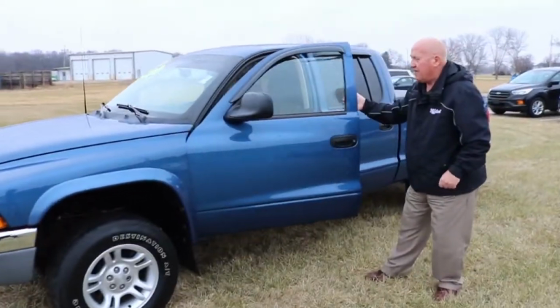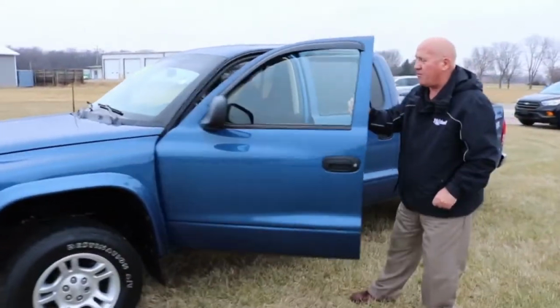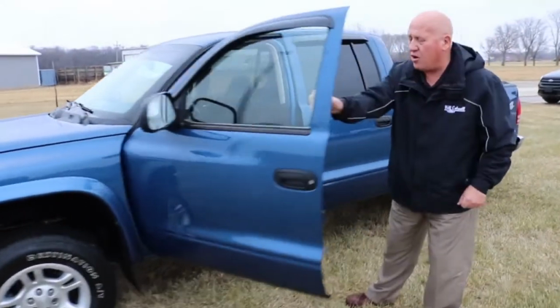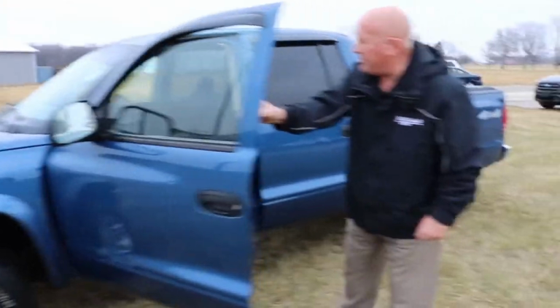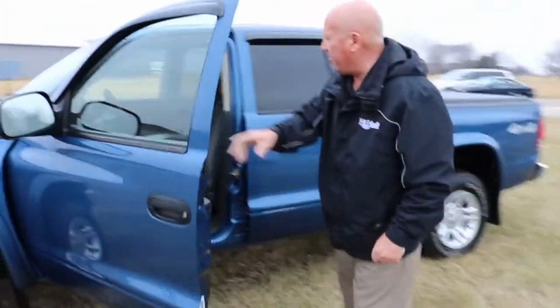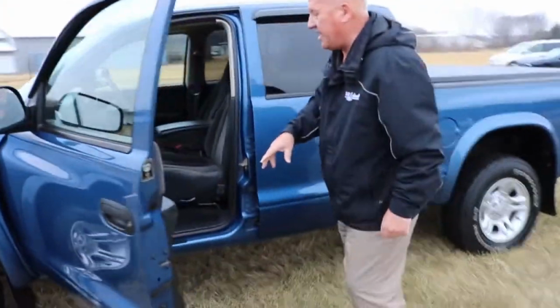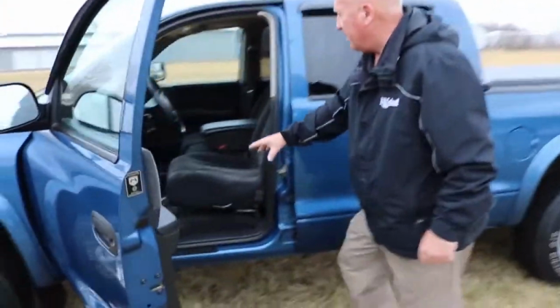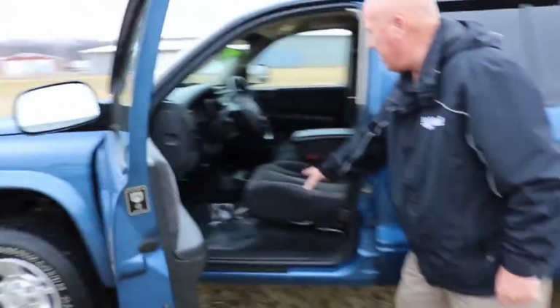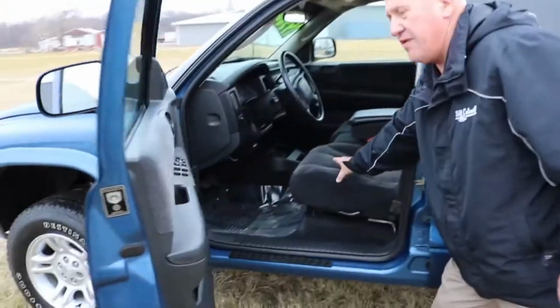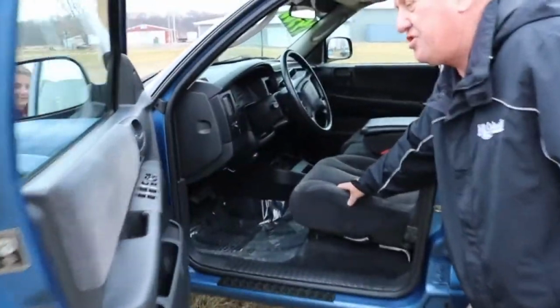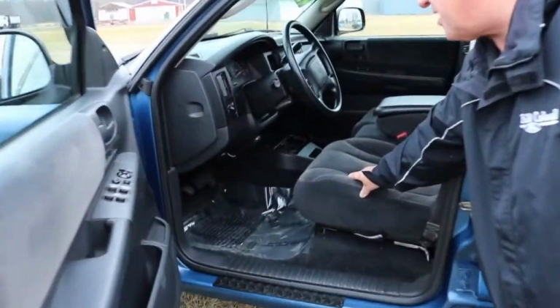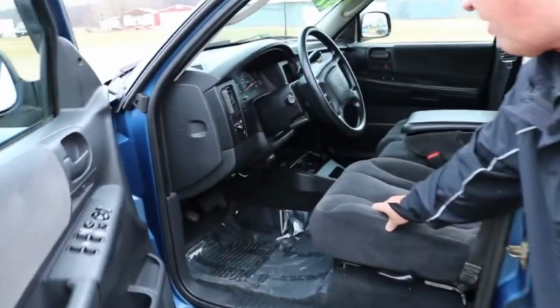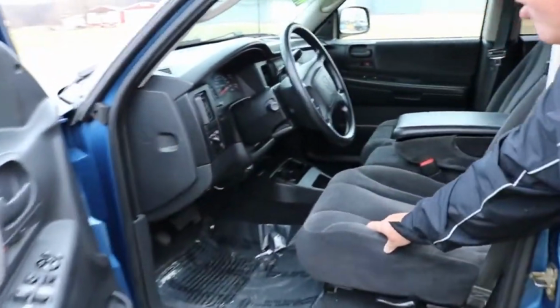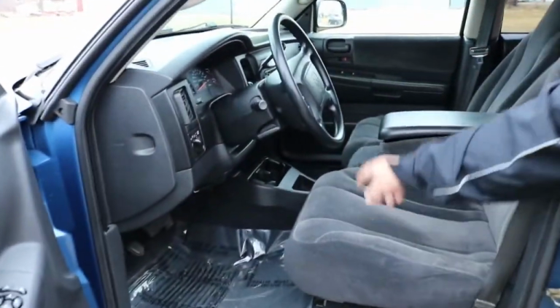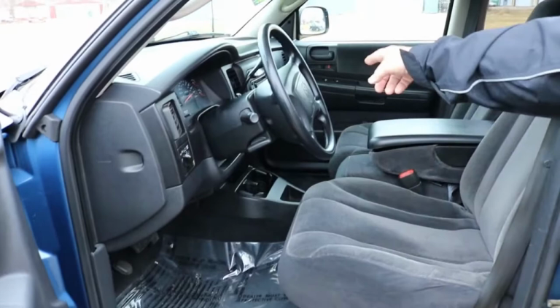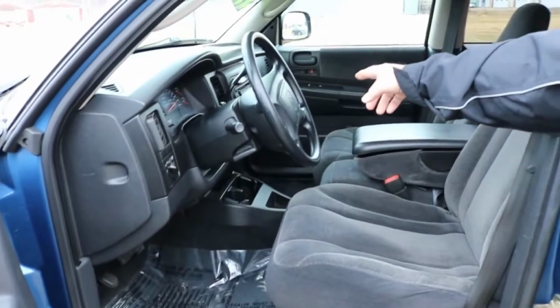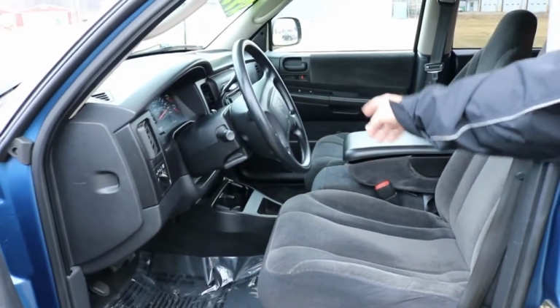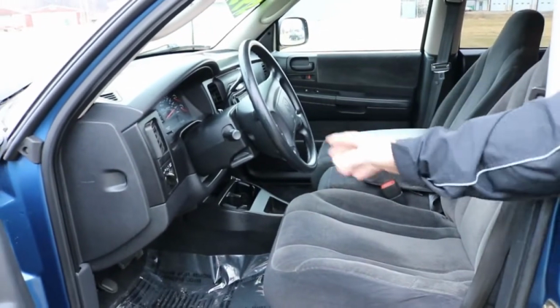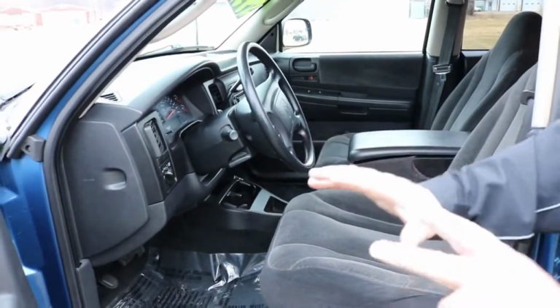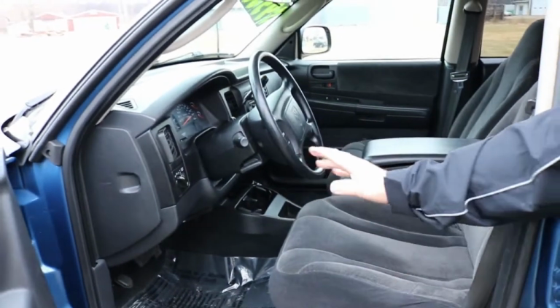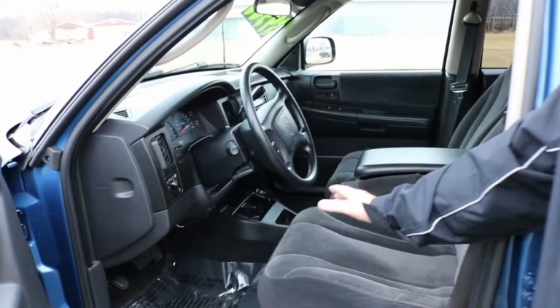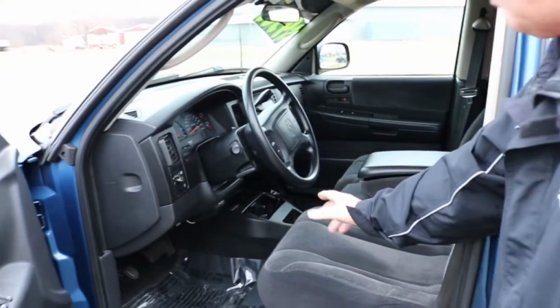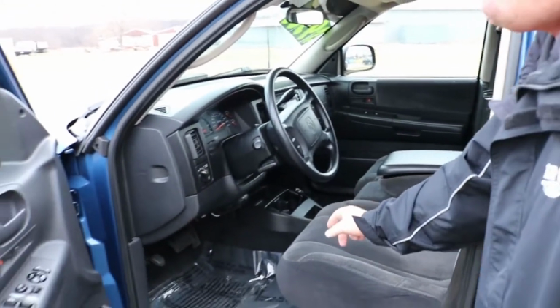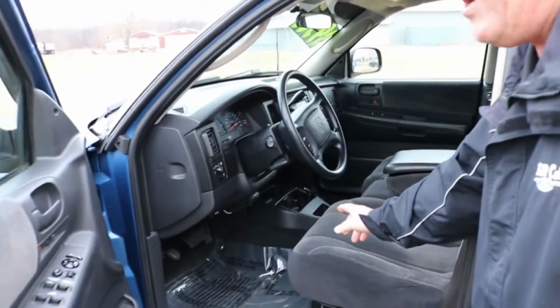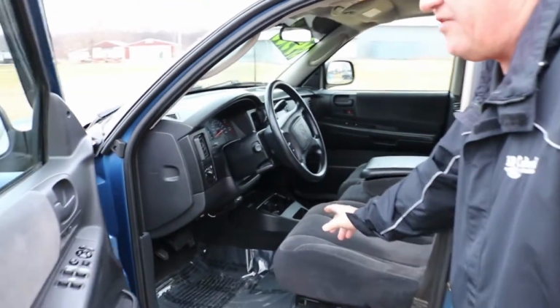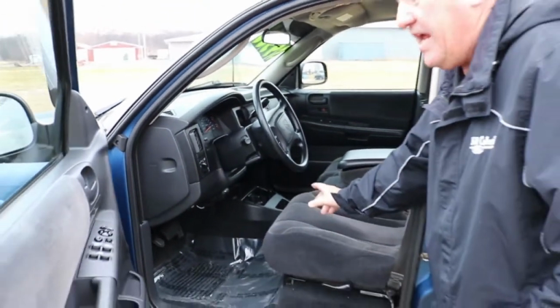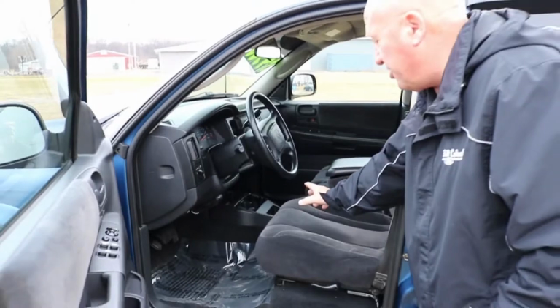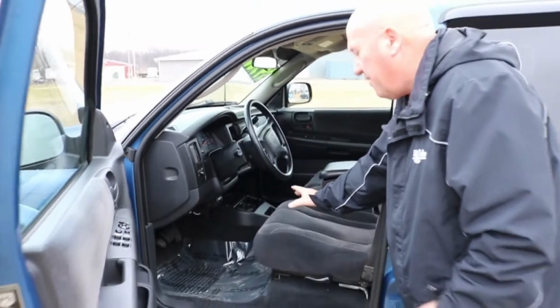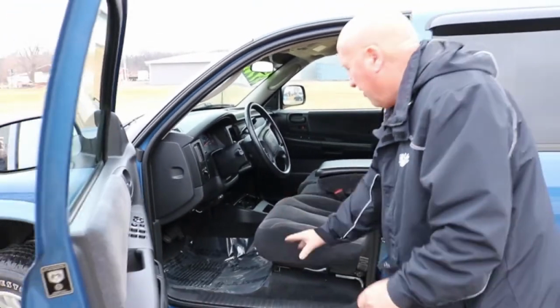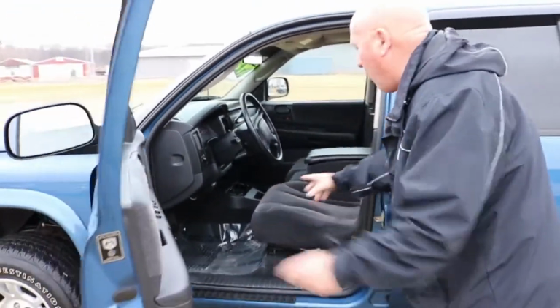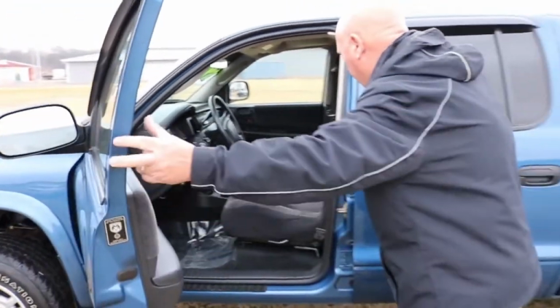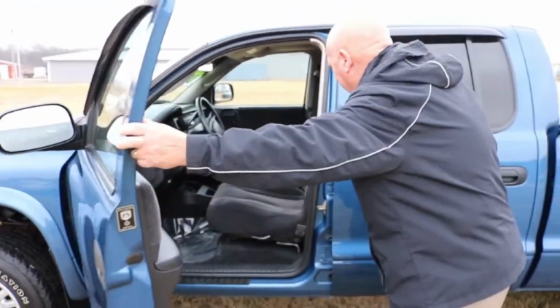If you come around and open up in here, you'll see the interior on this is just like brand new. CD player — this thing is ready to go. 4.7 engine, four-door crew cab.